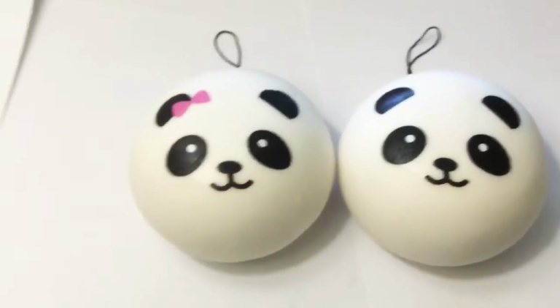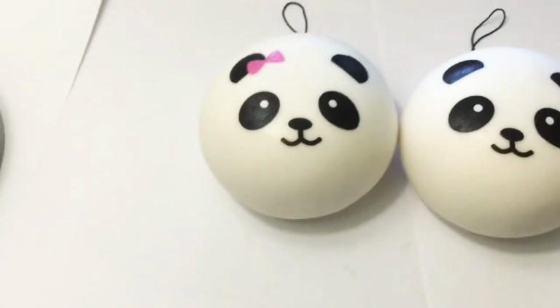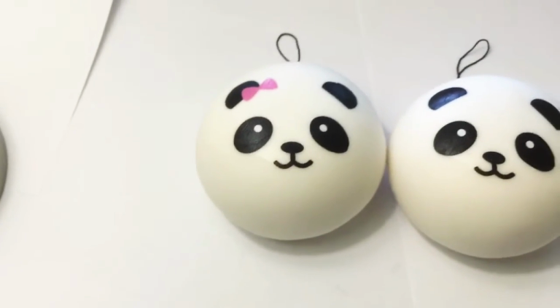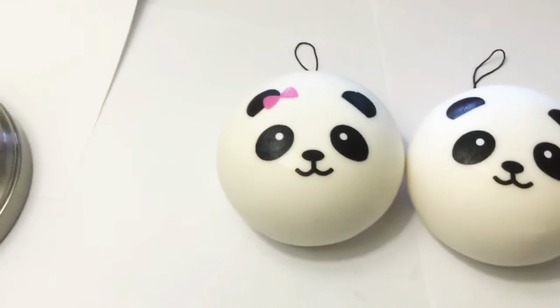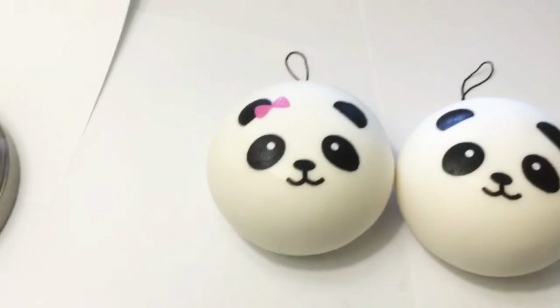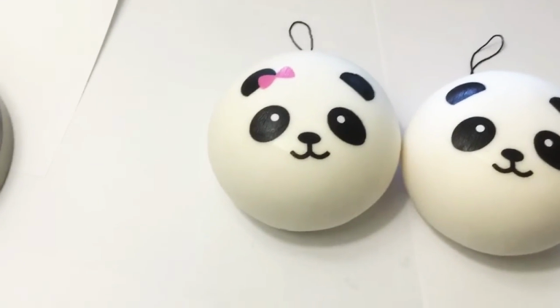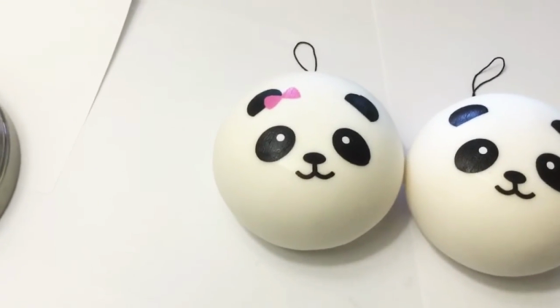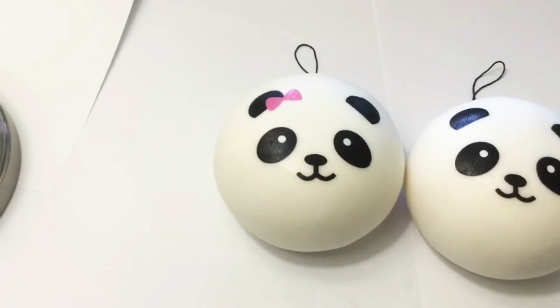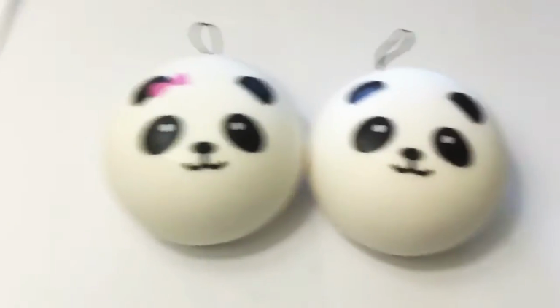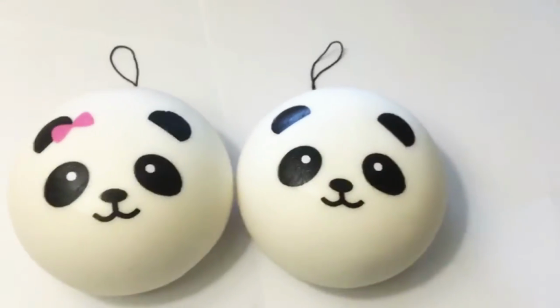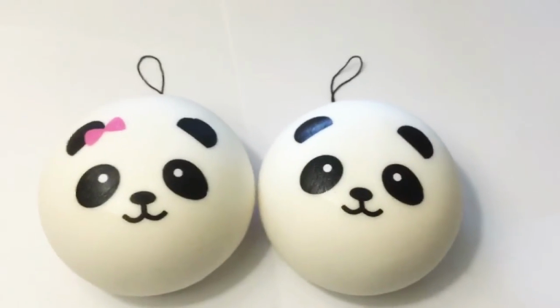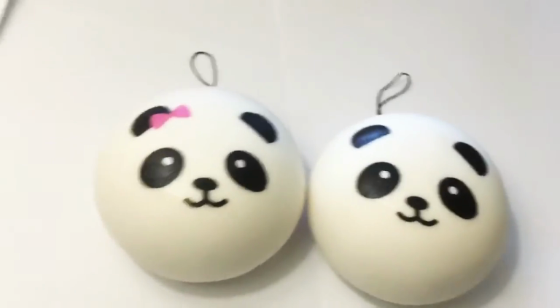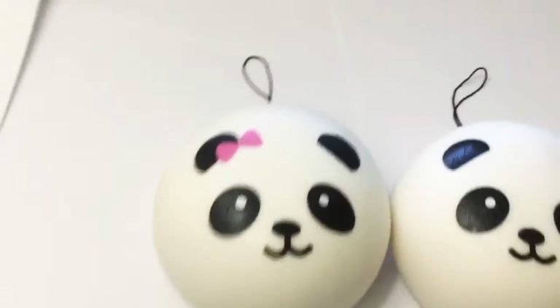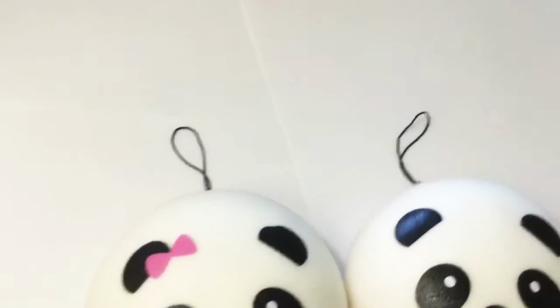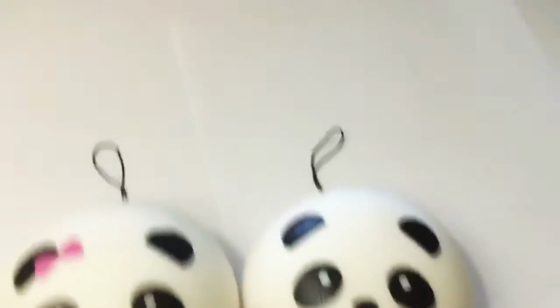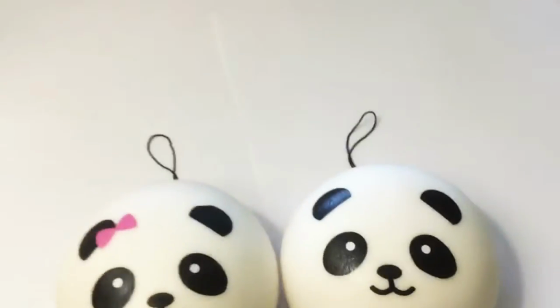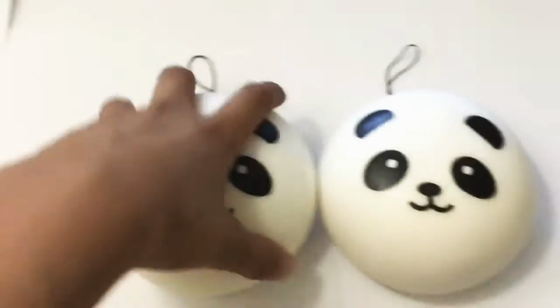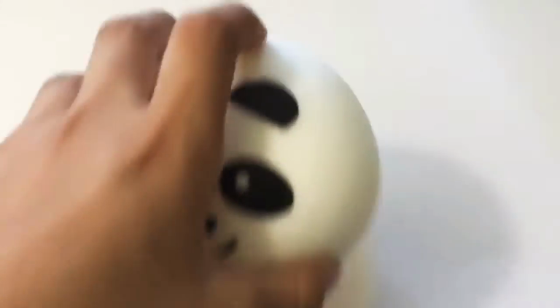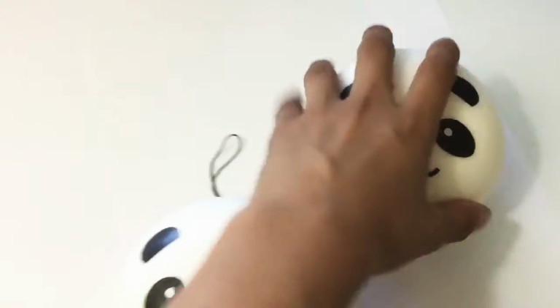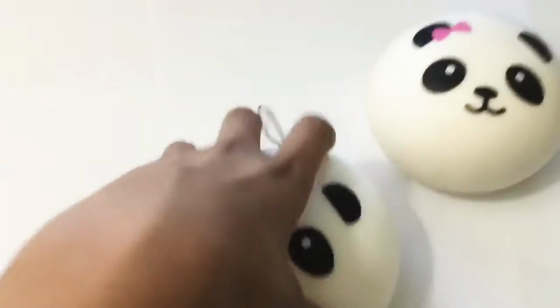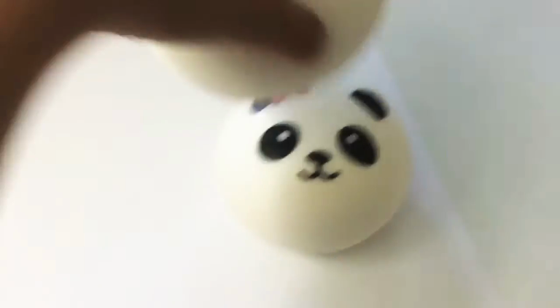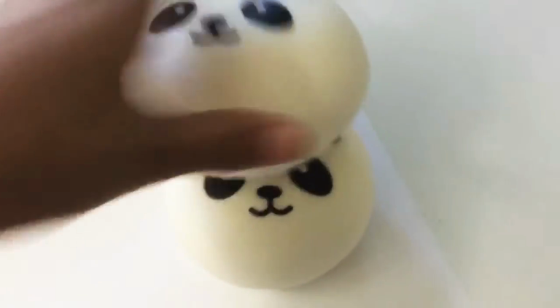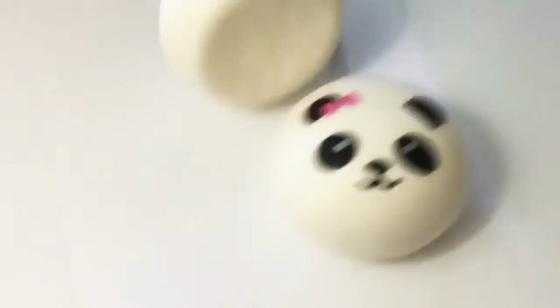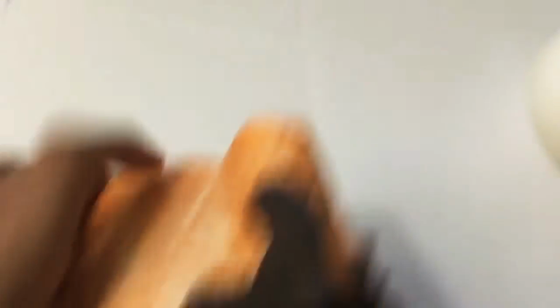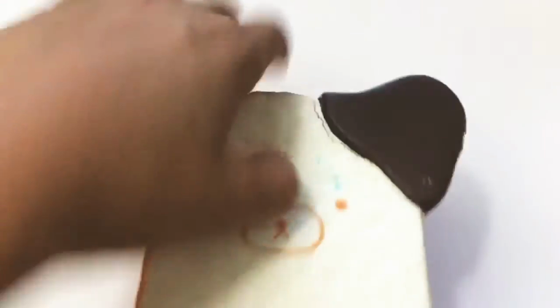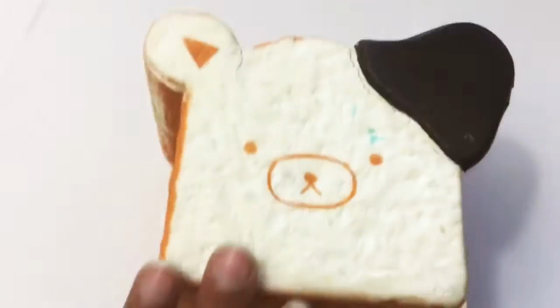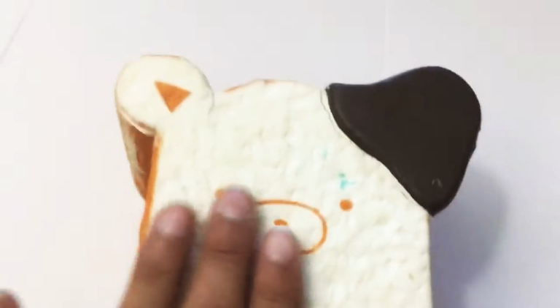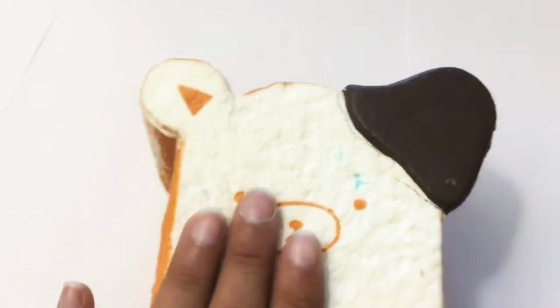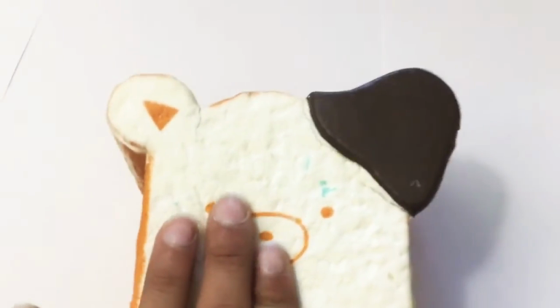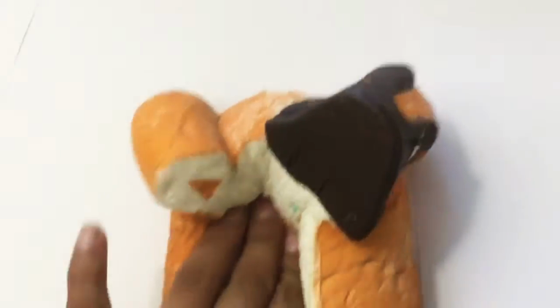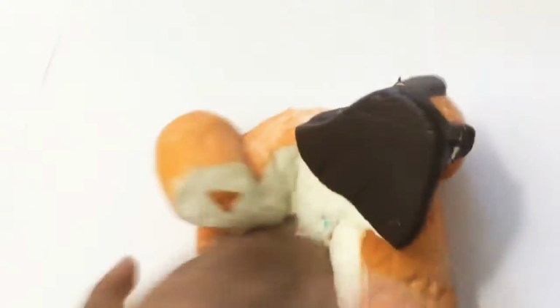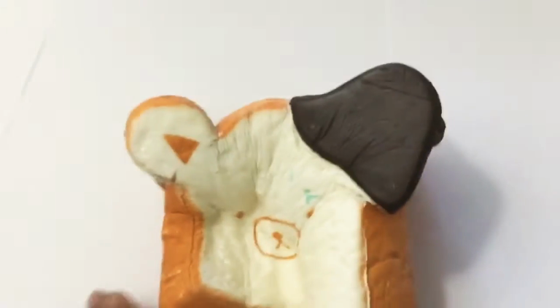I got the girl panda bun with the bow on and then the boy panda bun. And then my original one I have here is this one. My little brother calls it Mr. Bride Monster but it's very slow rising.